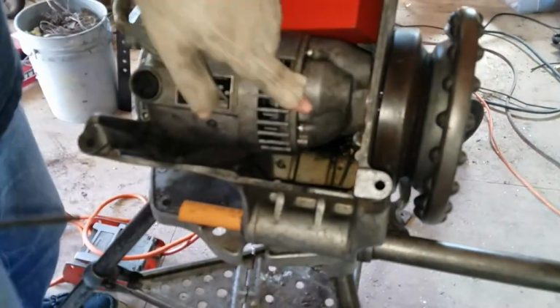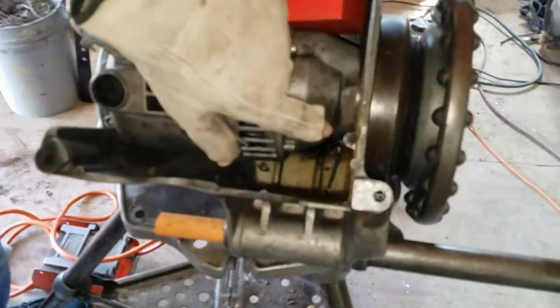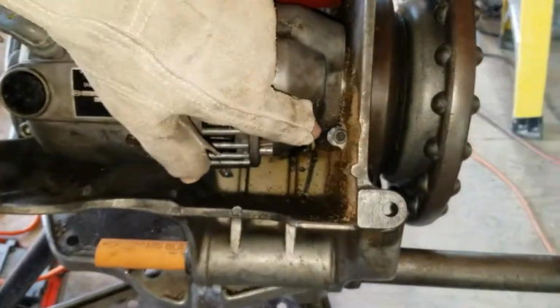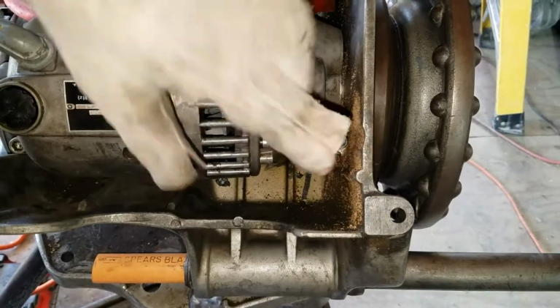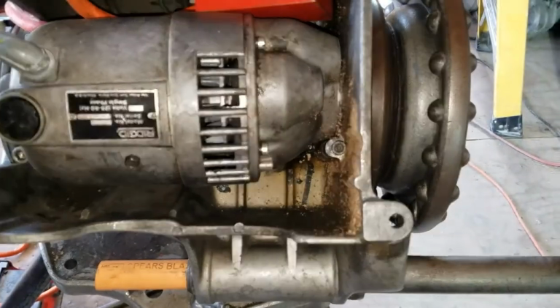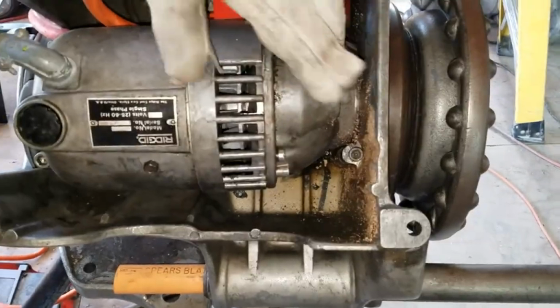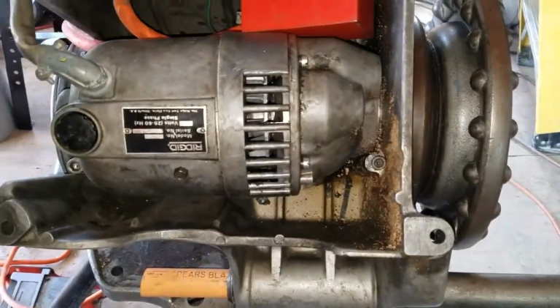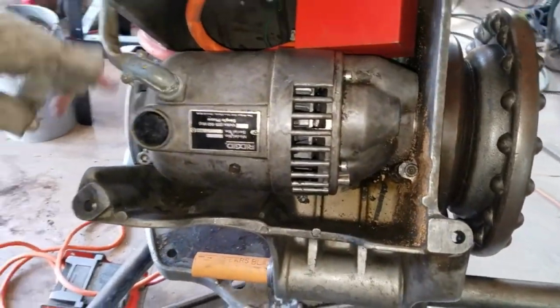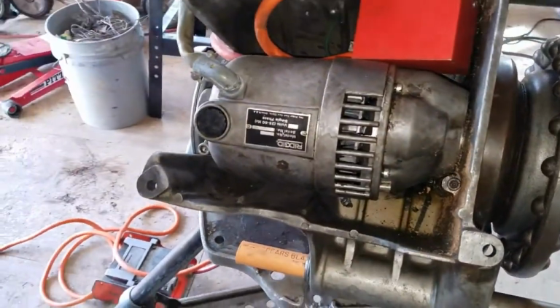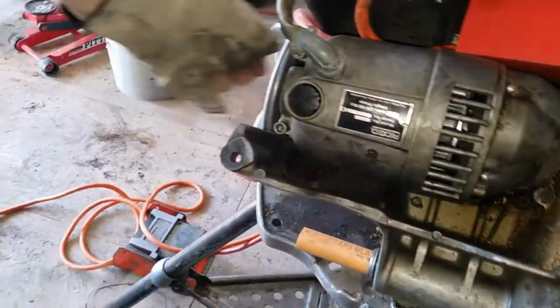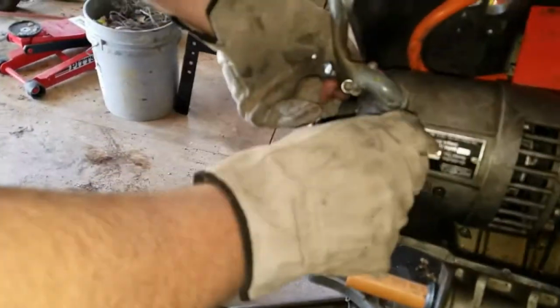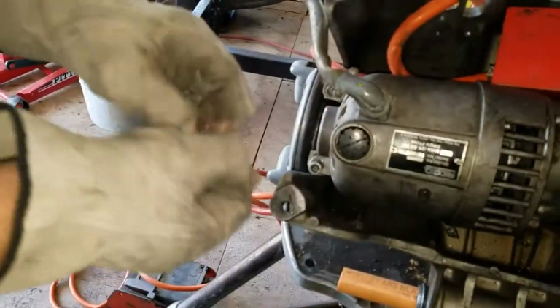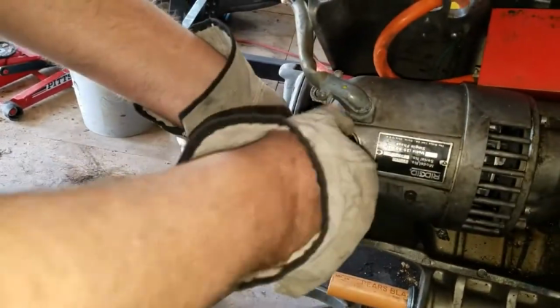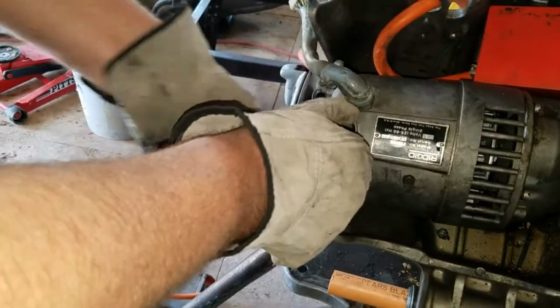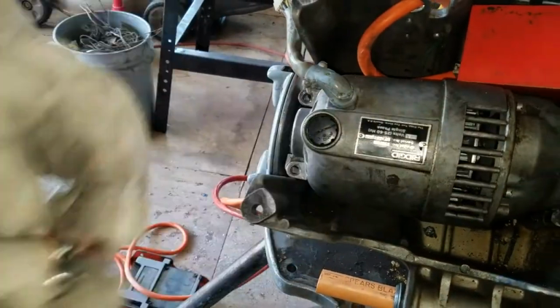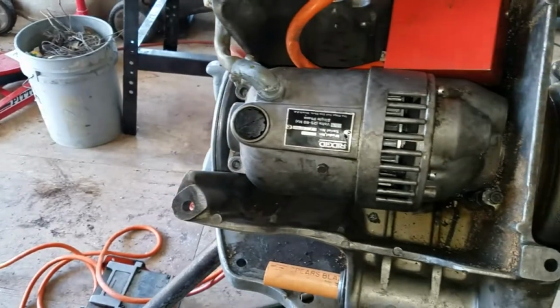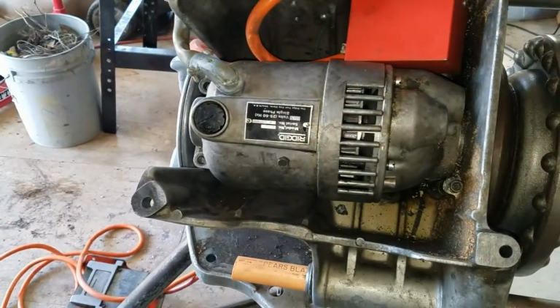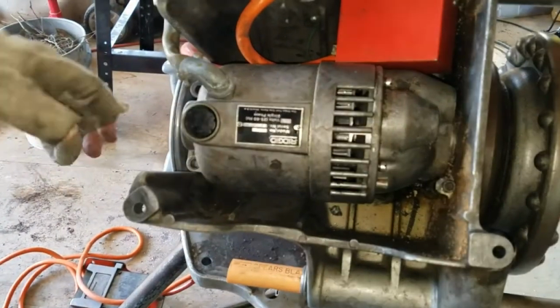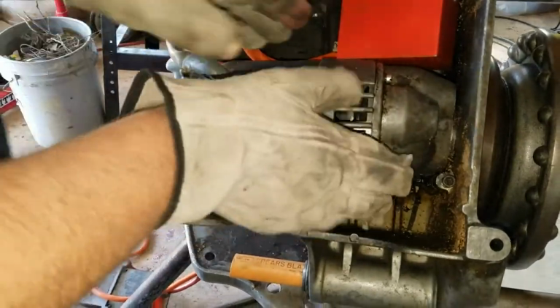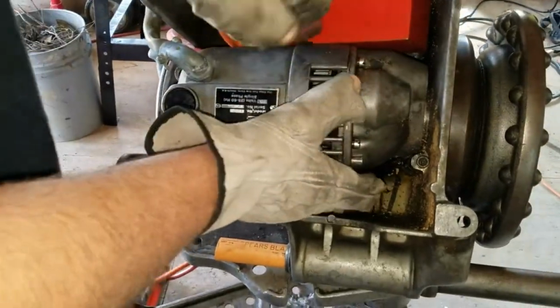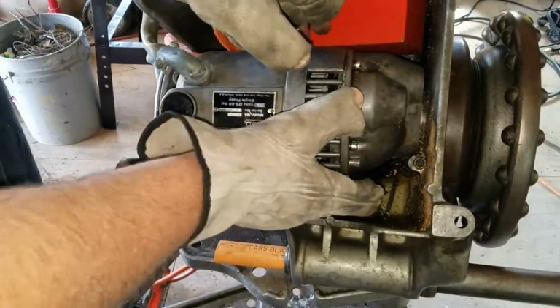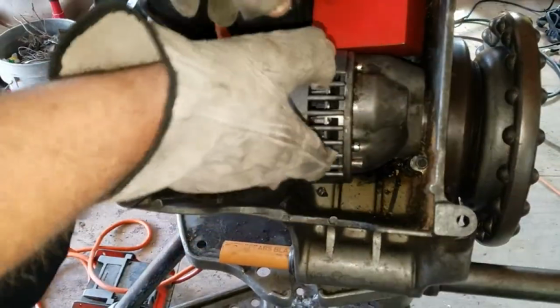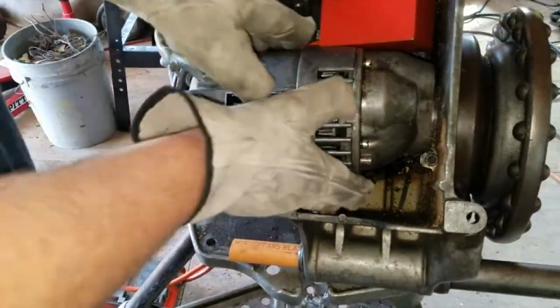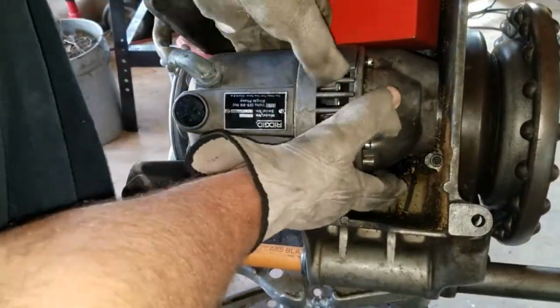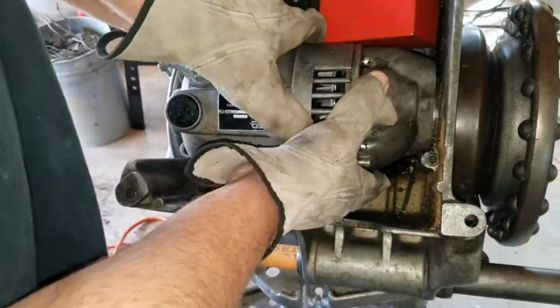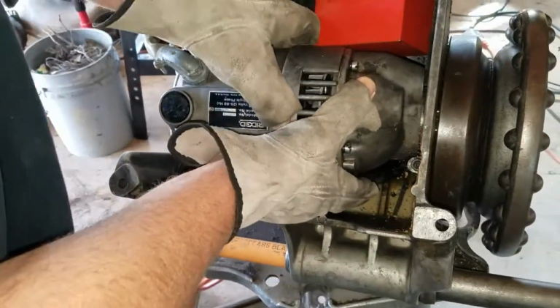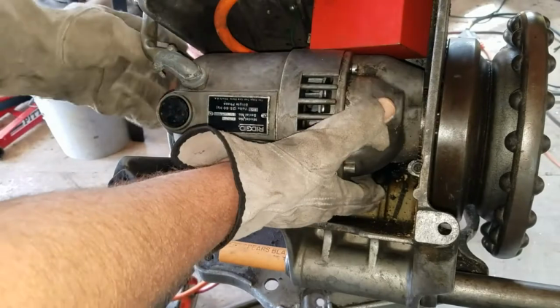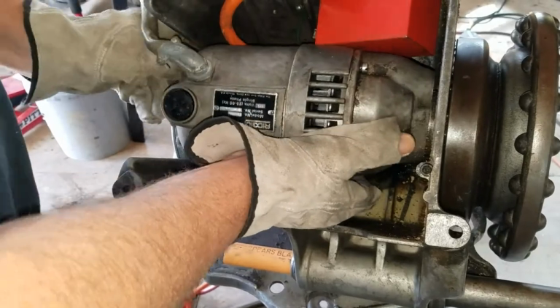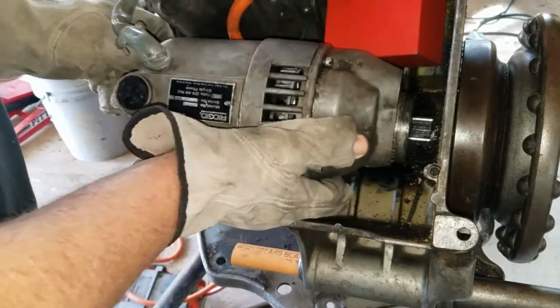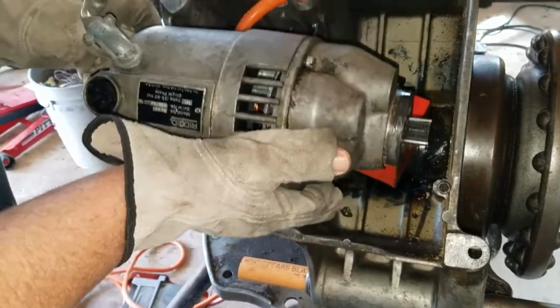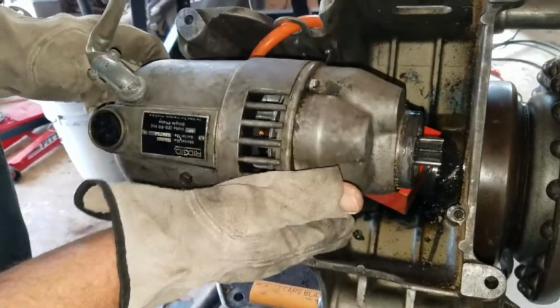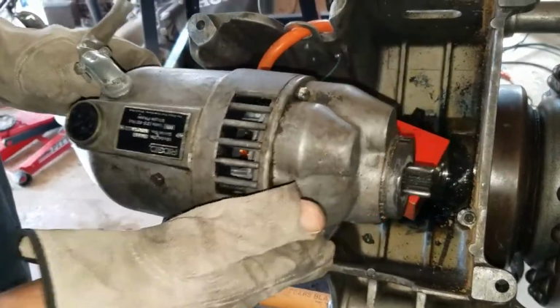You don't need to loosen this all the way. This is like a clamp for the front of it, but you need to take these two out of the way. The motor will kind of tilt up and back — it comes right up.